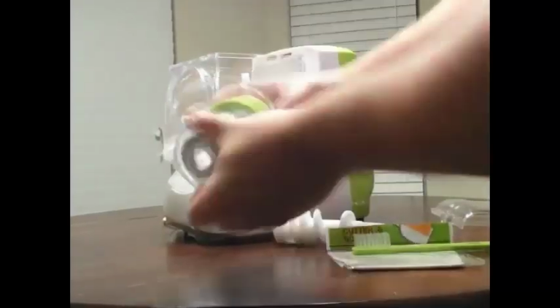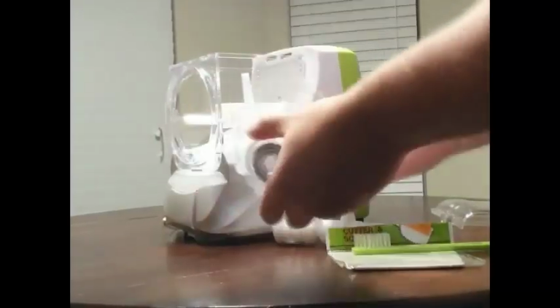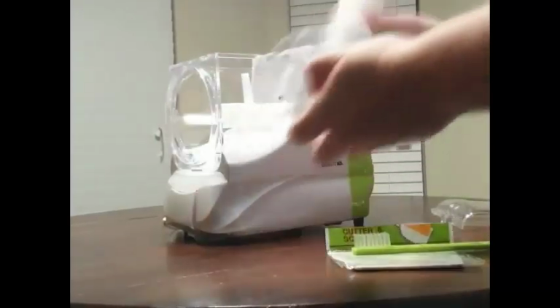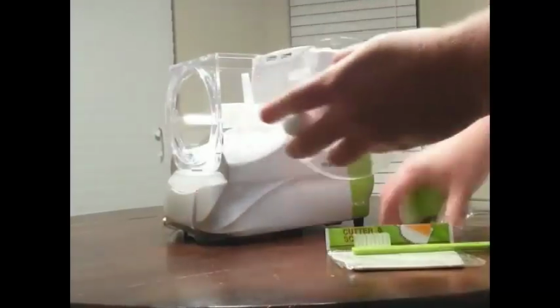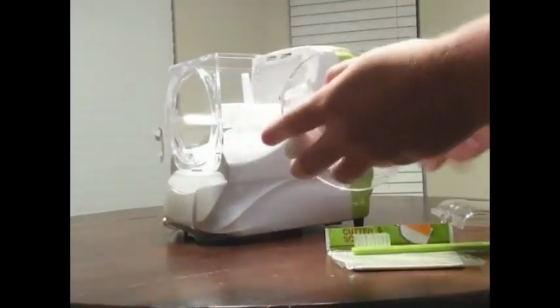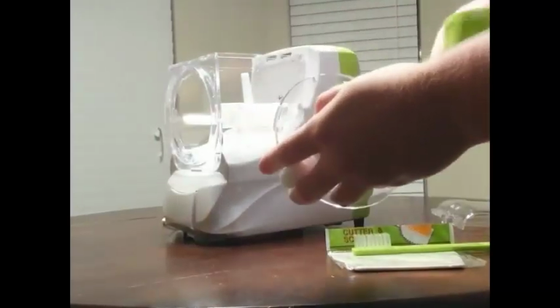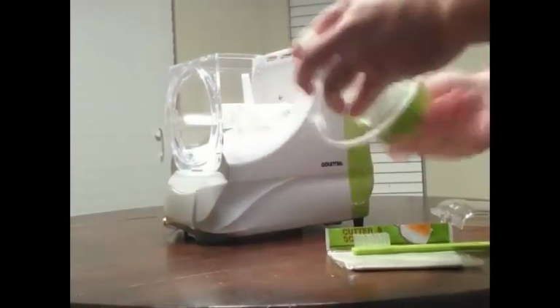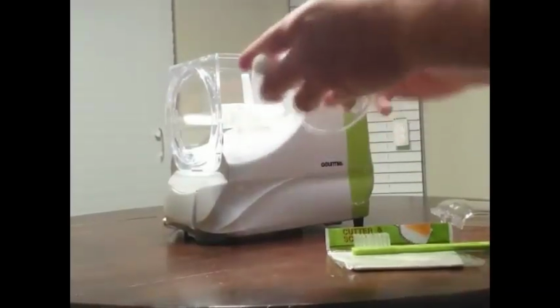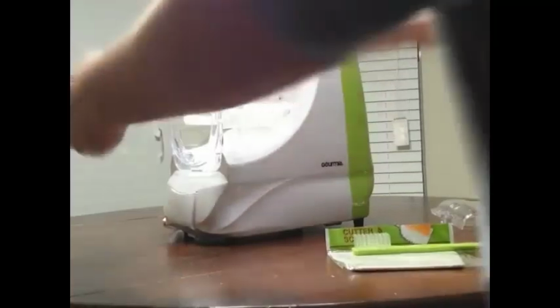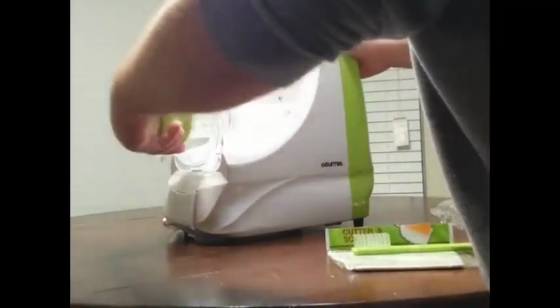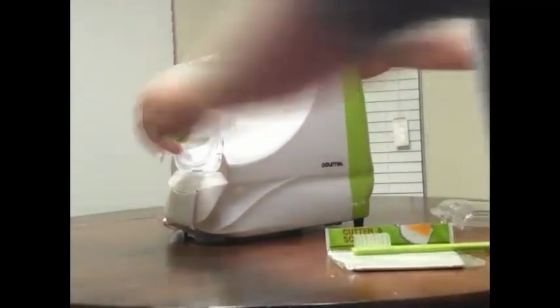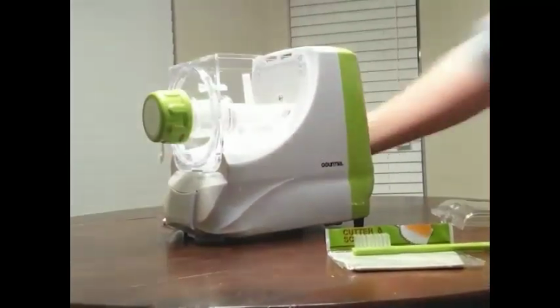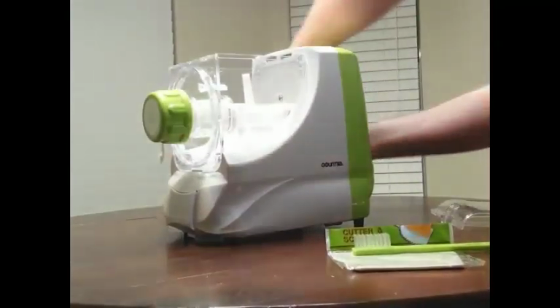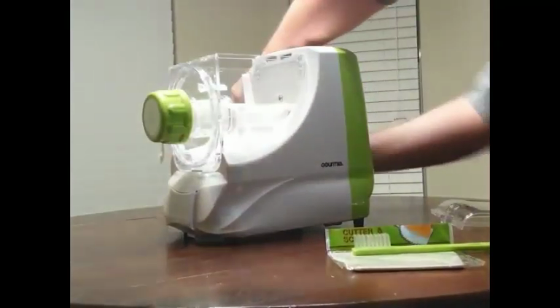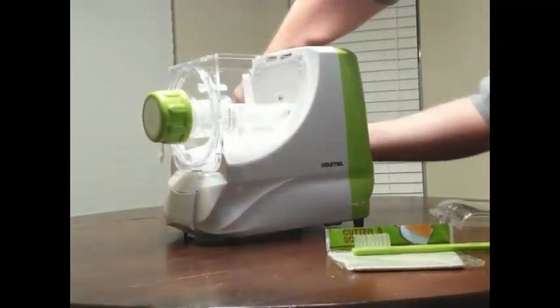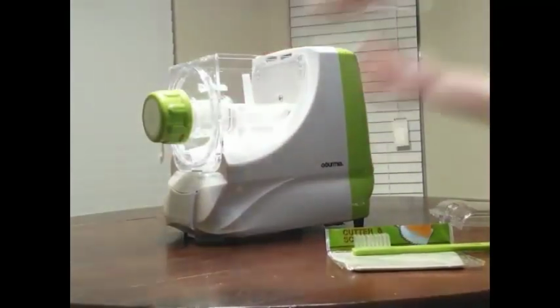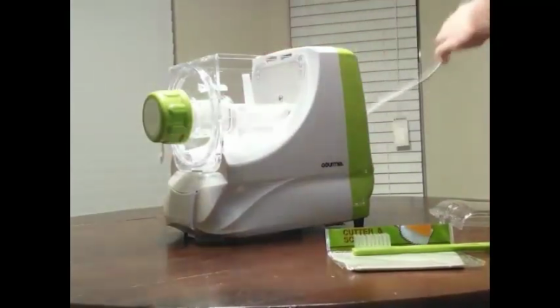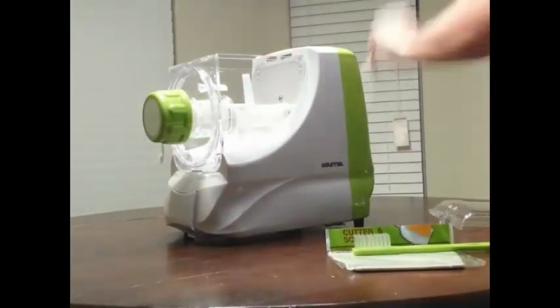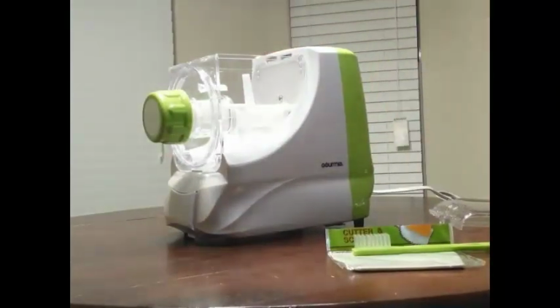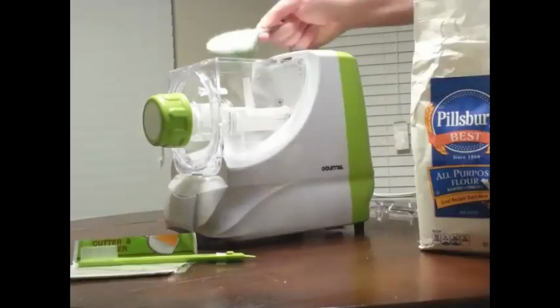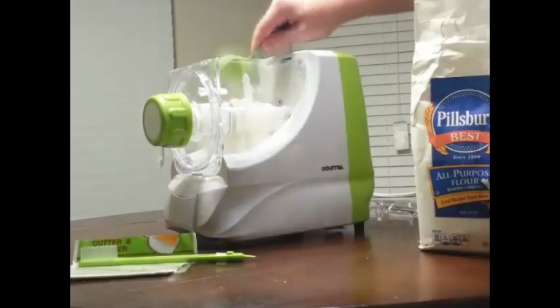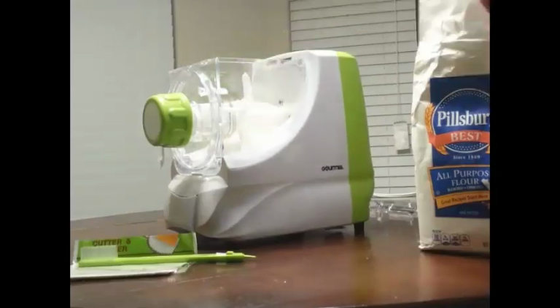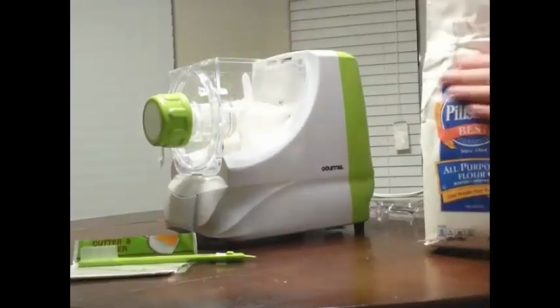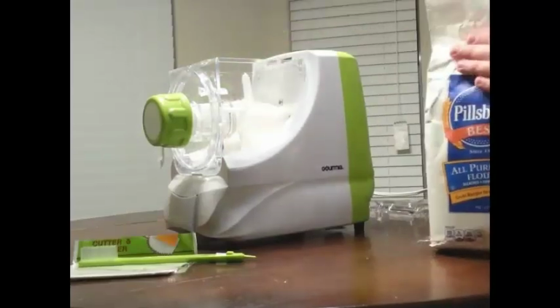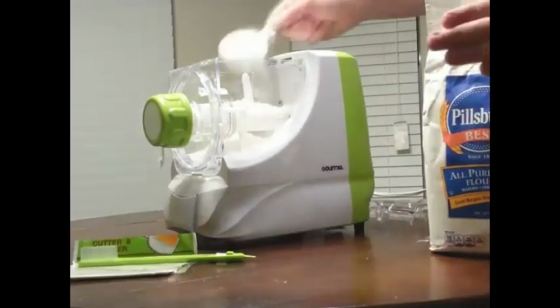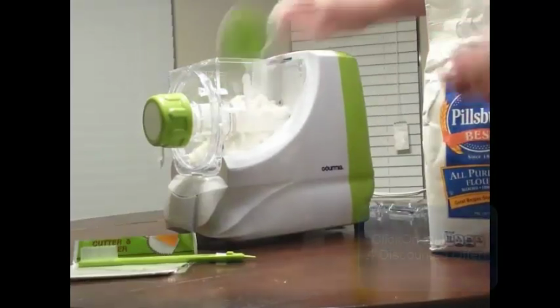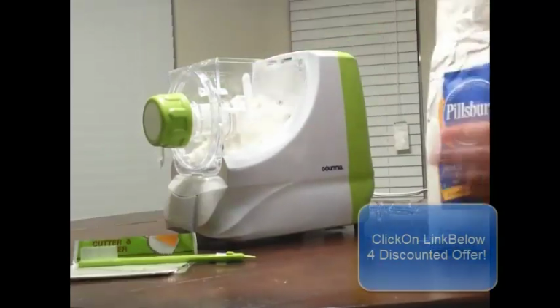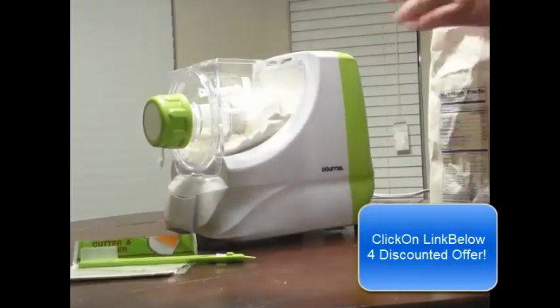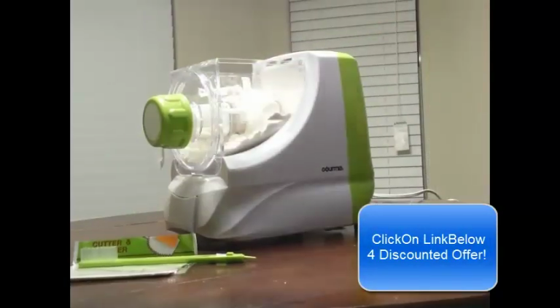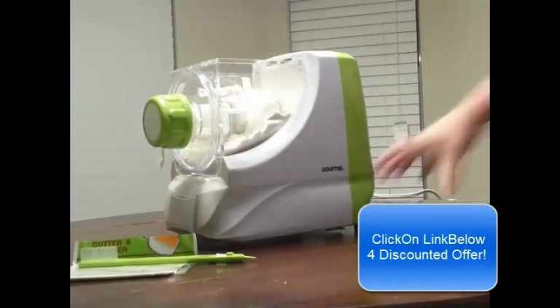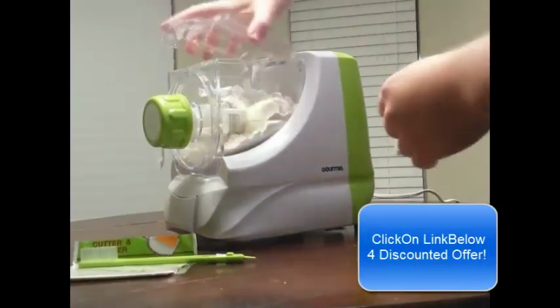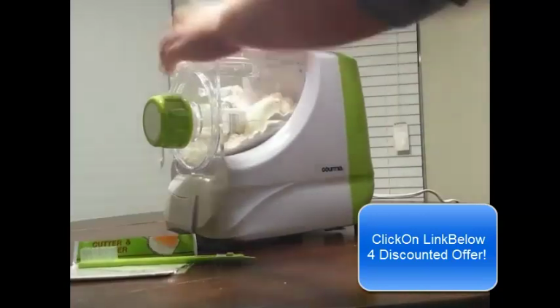I put in a rather small spaghetti noodle die and am now grabbing the cord. It is a little short, but that's okay. I chose a recipe offline and went ahead with it, adding some flour as you can see.